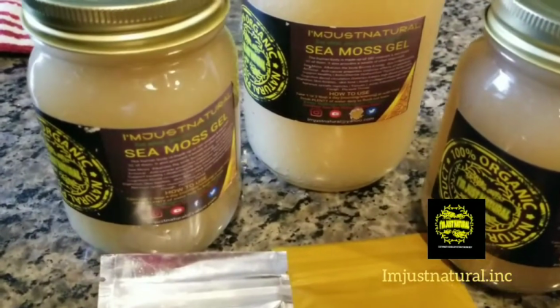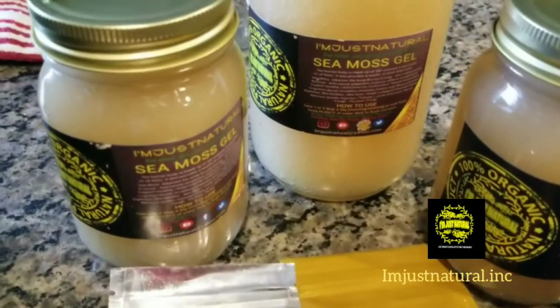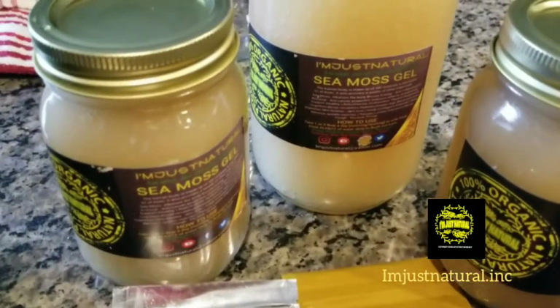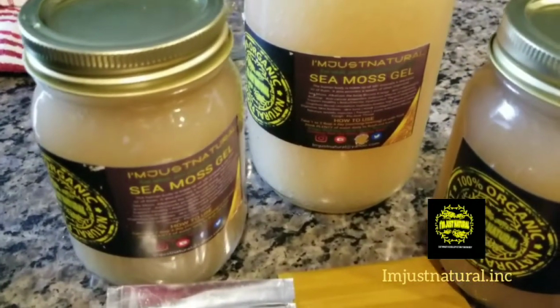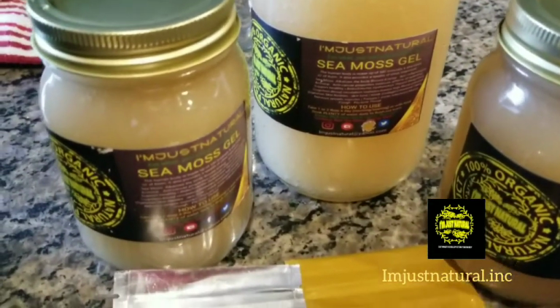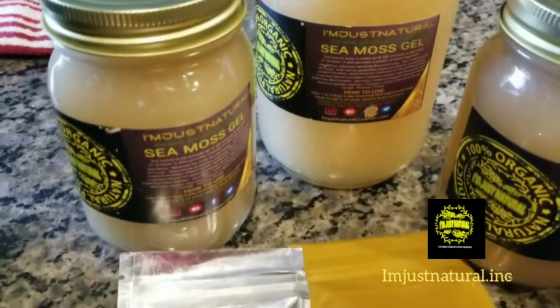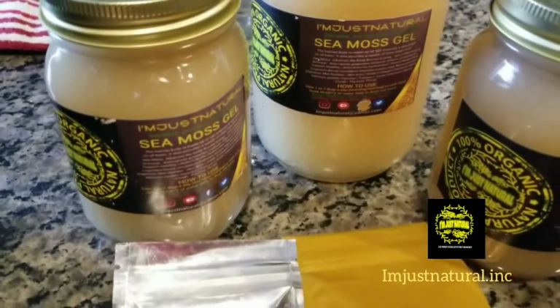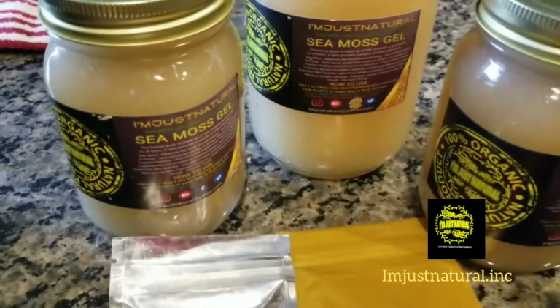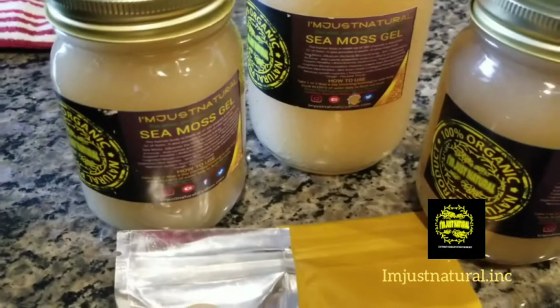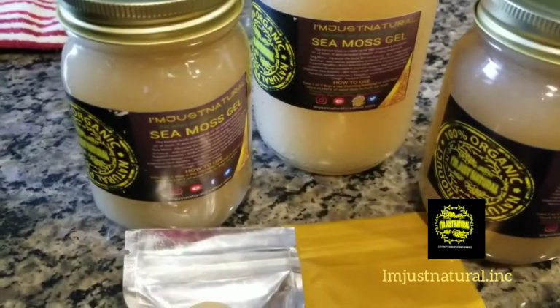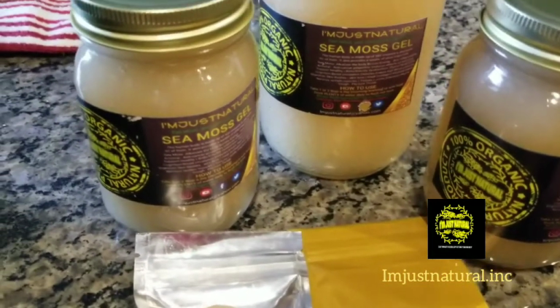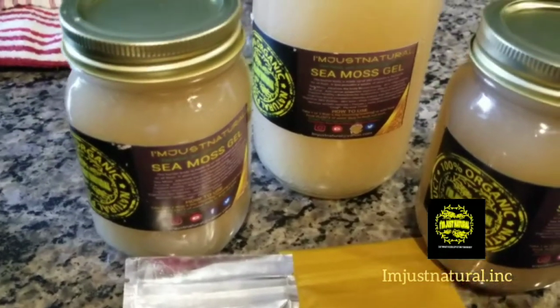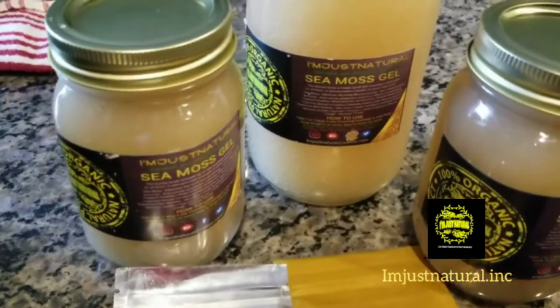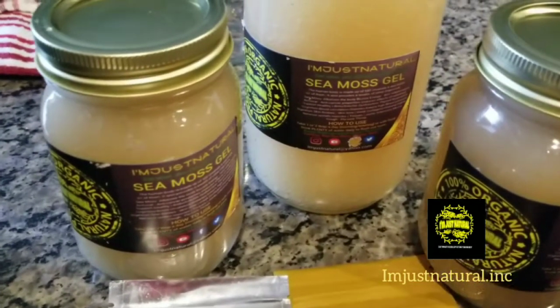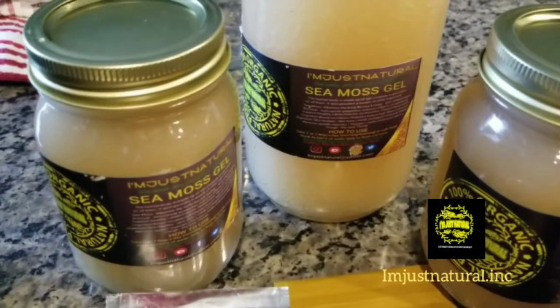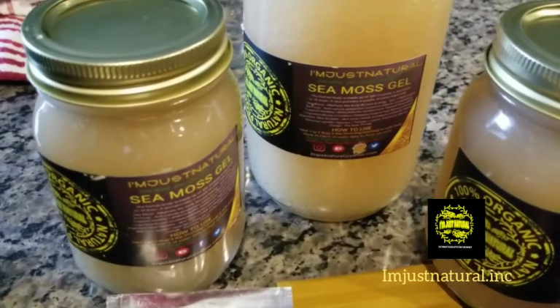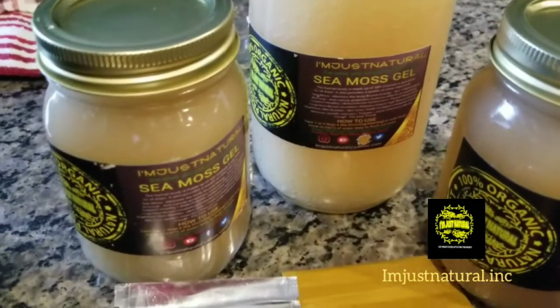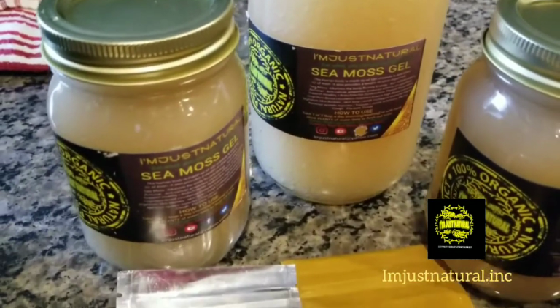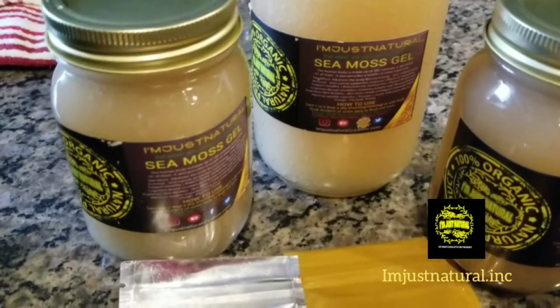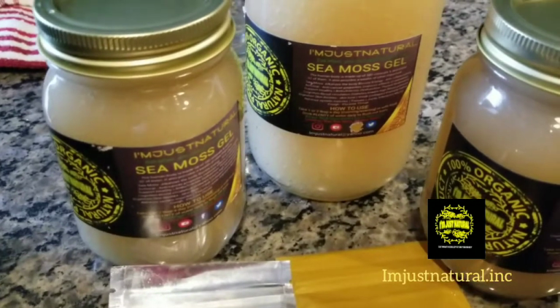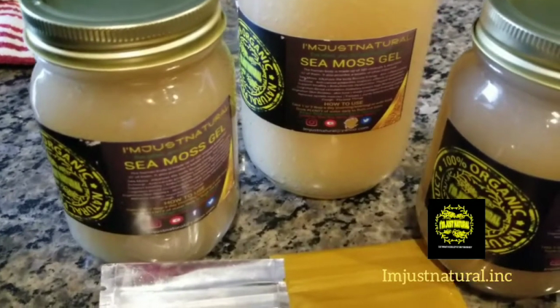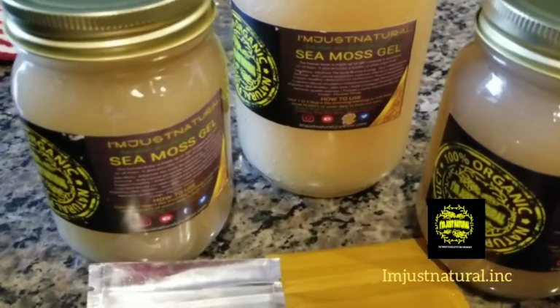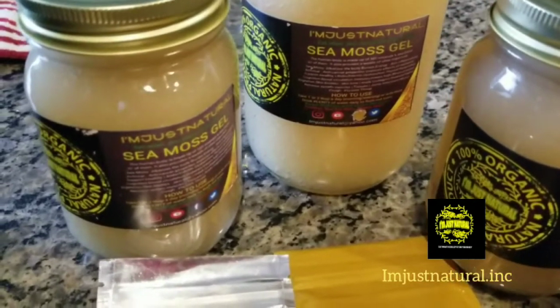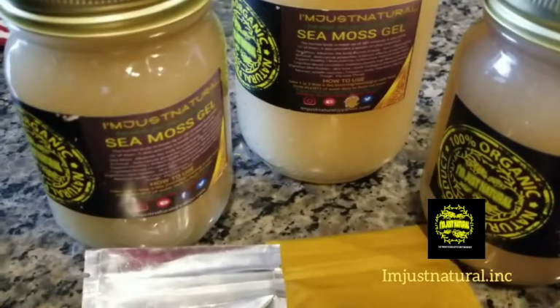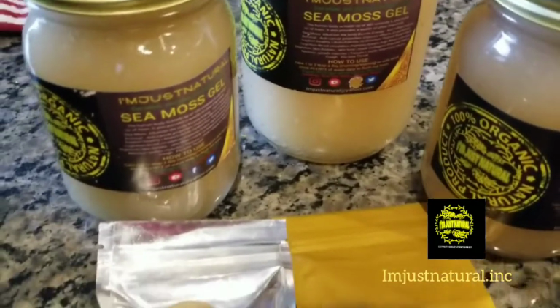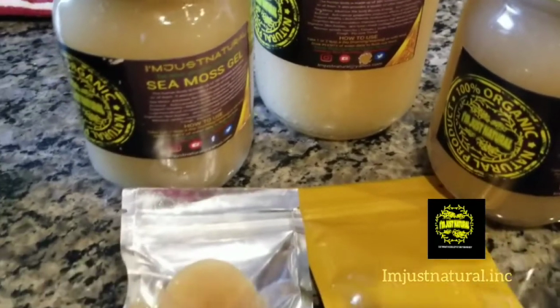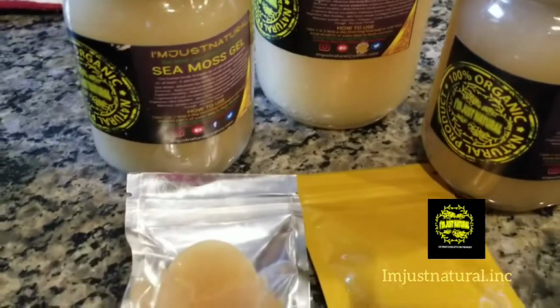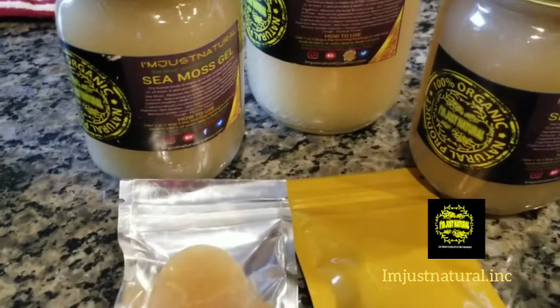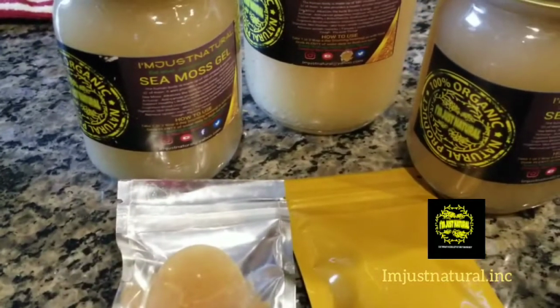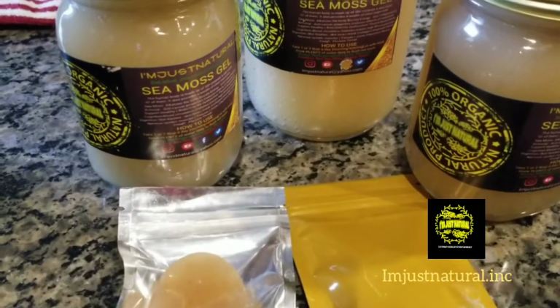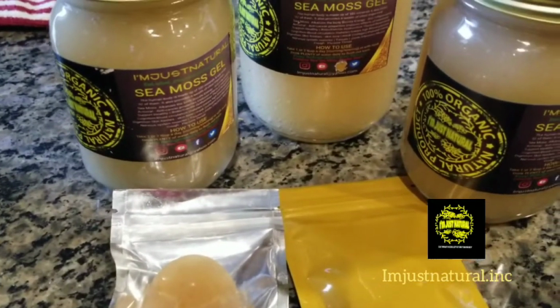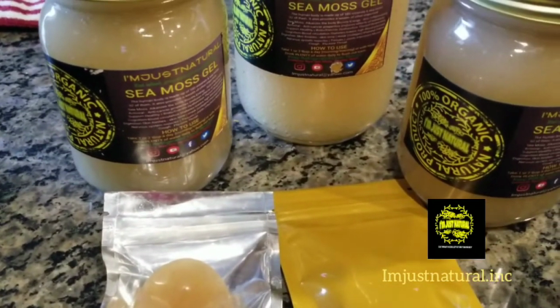Health is wealth. CMOS gel. I am just natural. Peace.